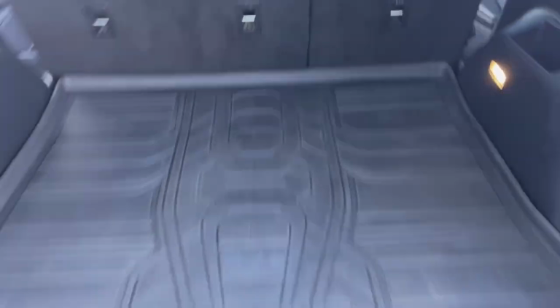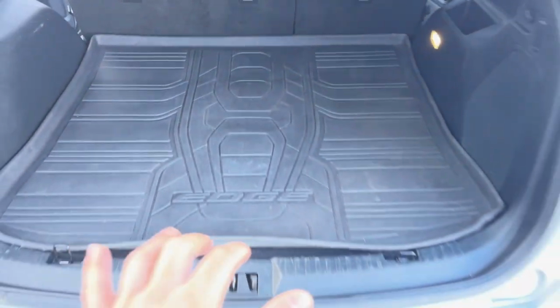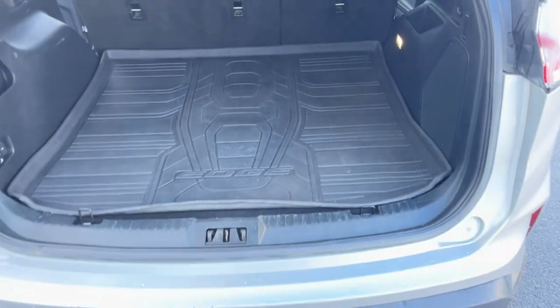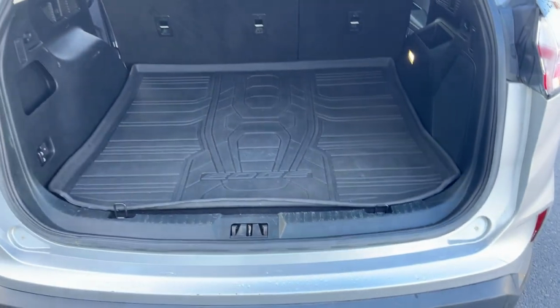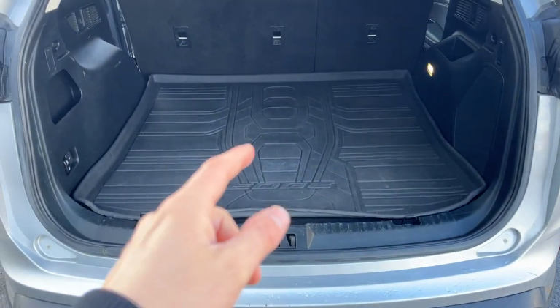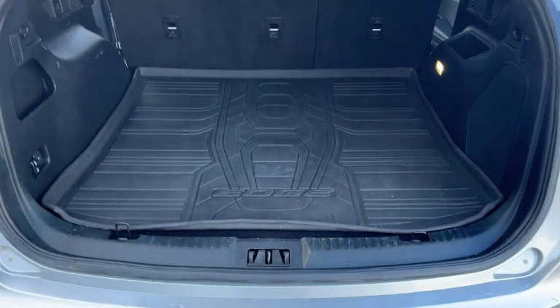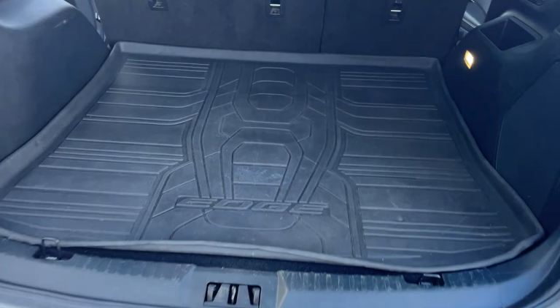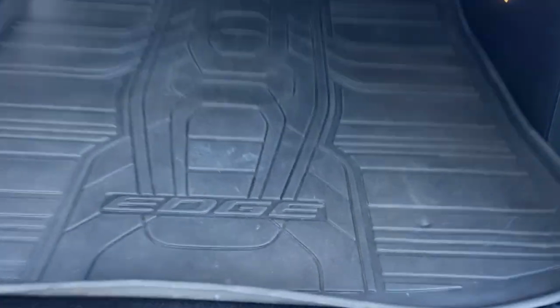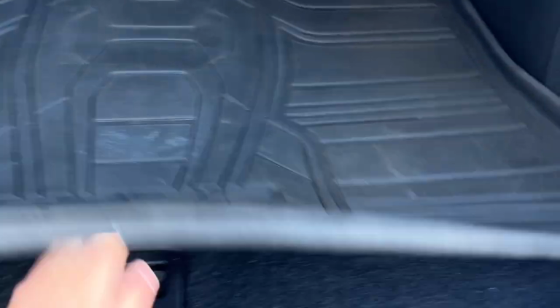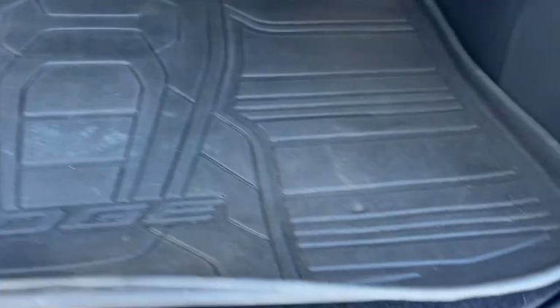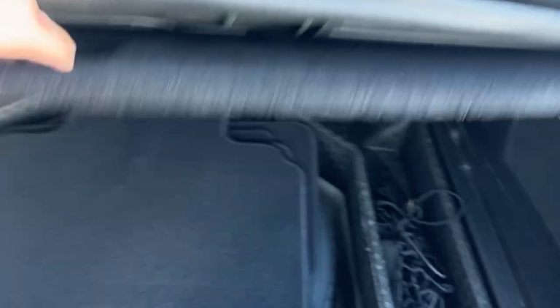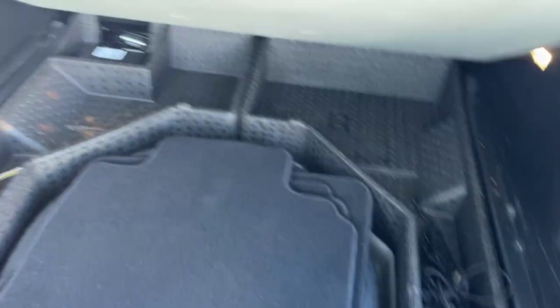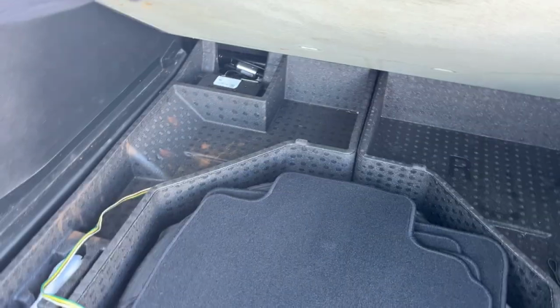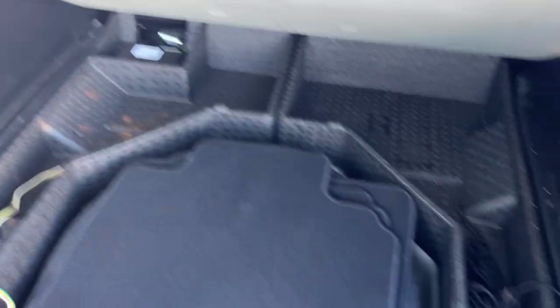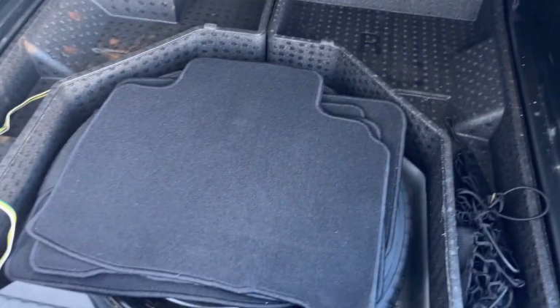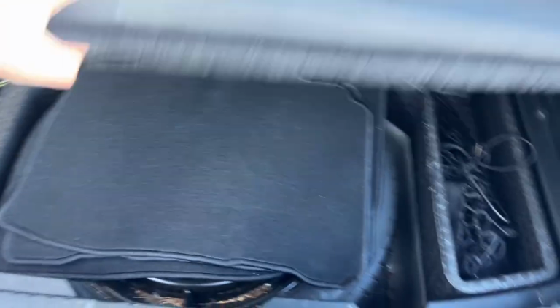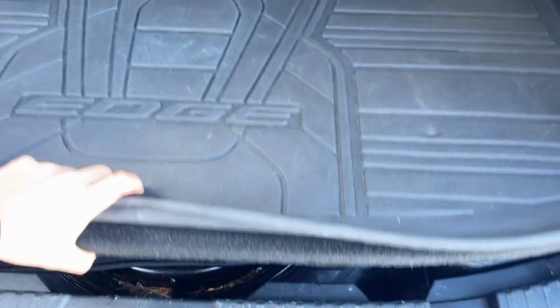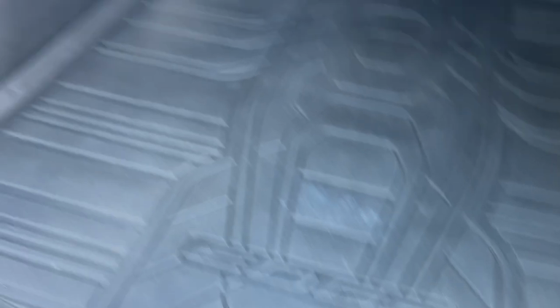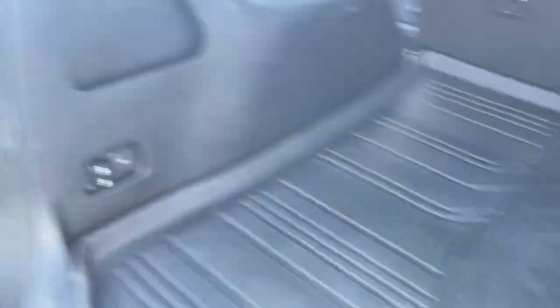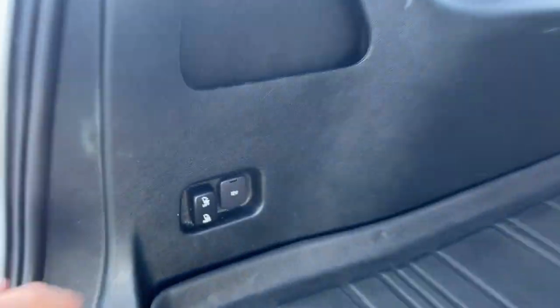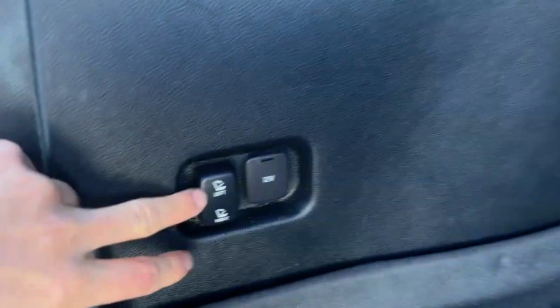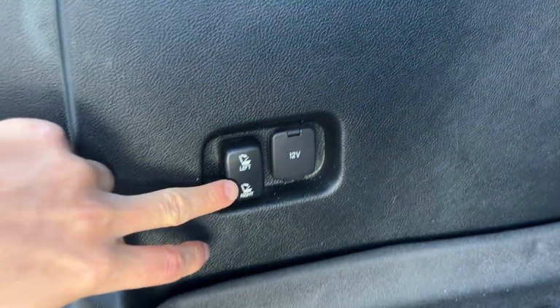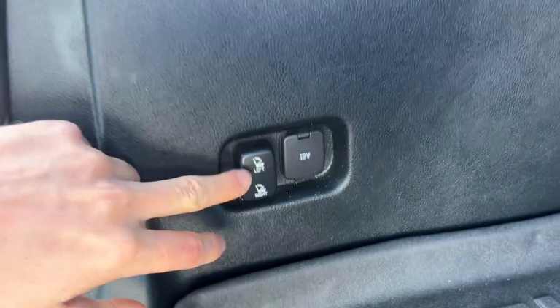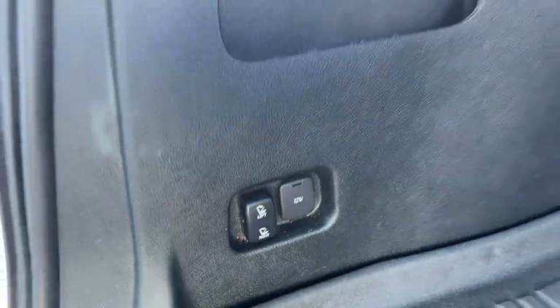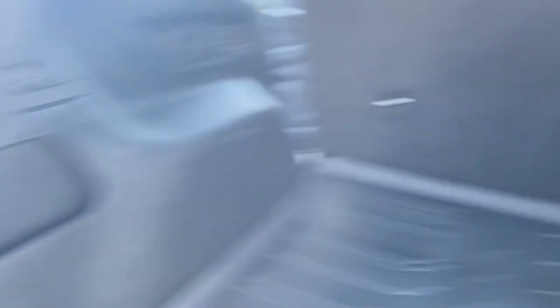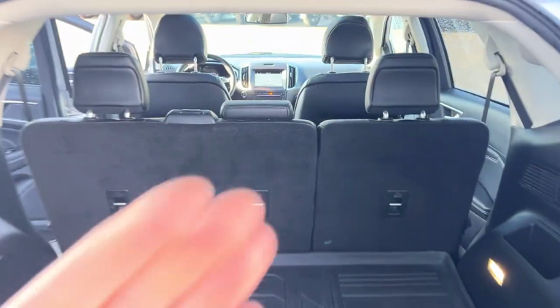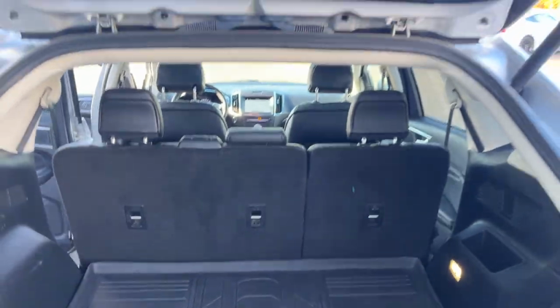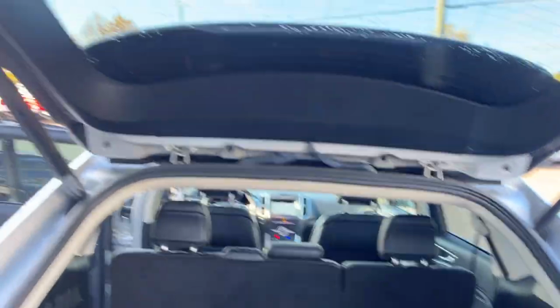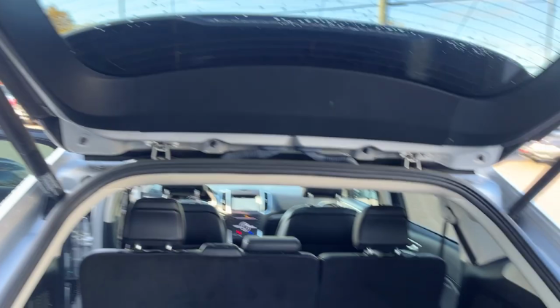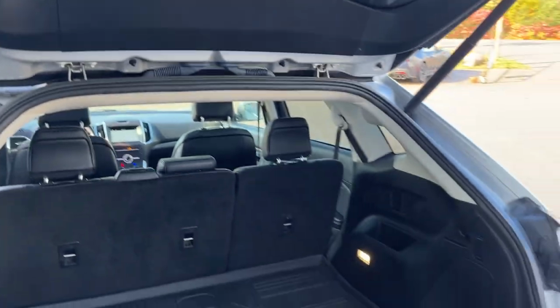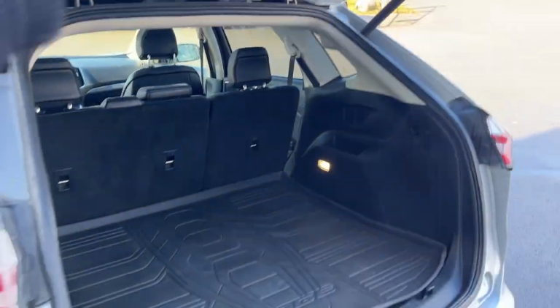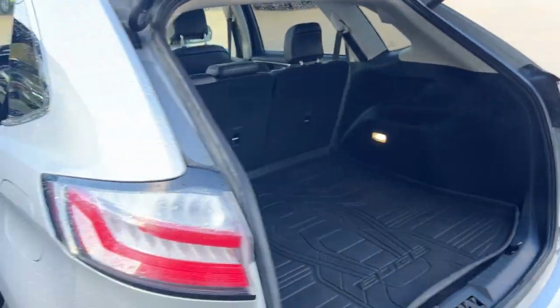Inside you do have that nice twin panel panoramic roof. In the back you get plenty of storage space — this one has the Edge cargo mat. Underneath there's extra storage space as well as your spare tire, and carpet mats over here.